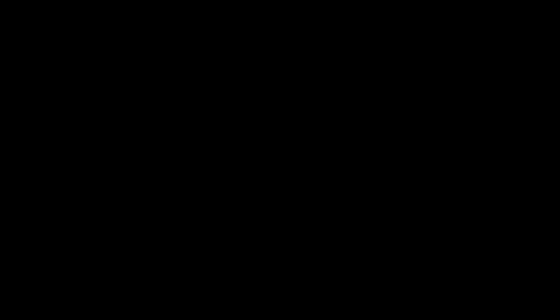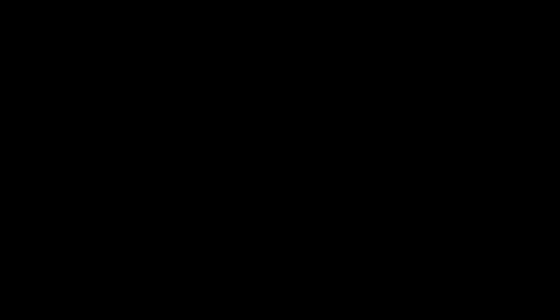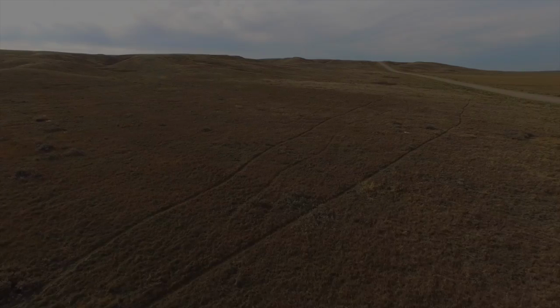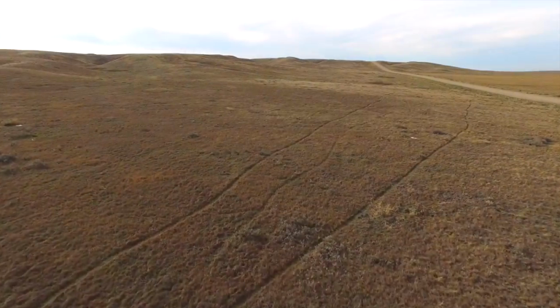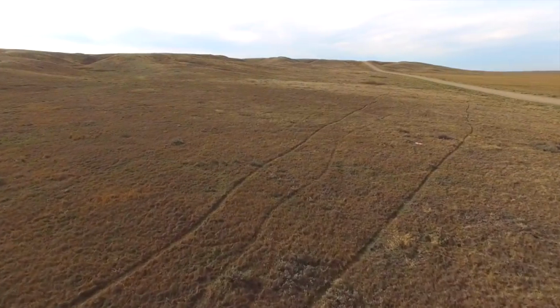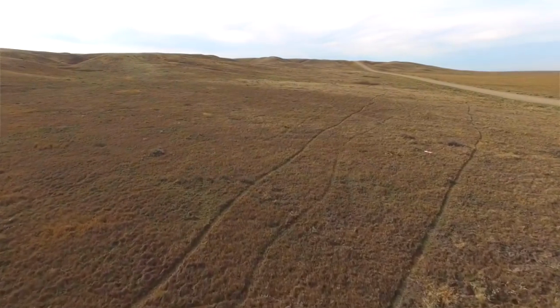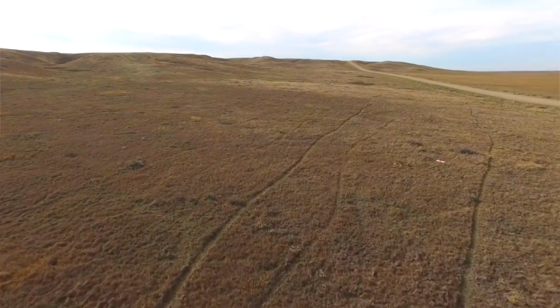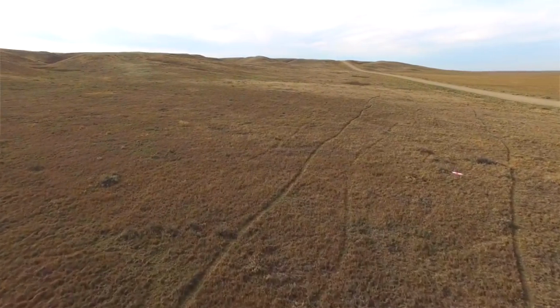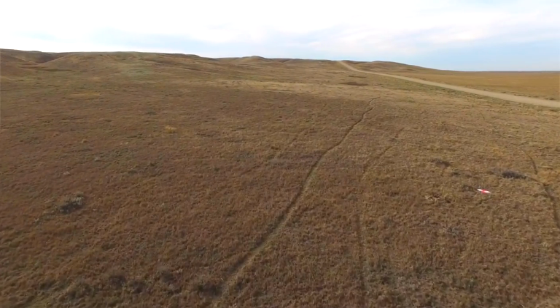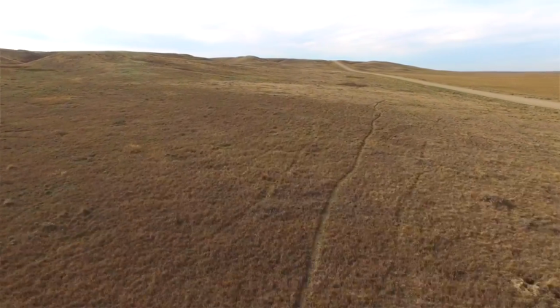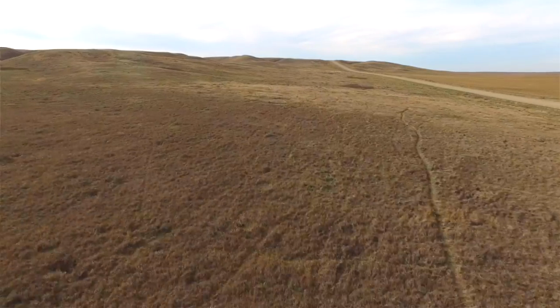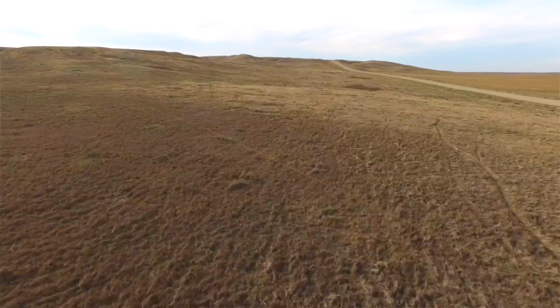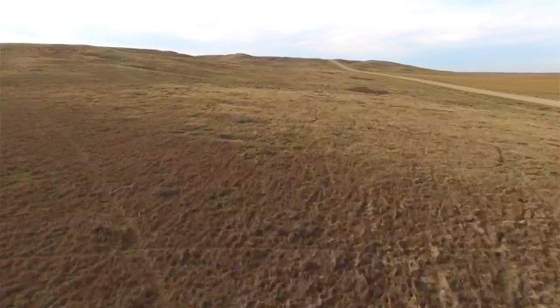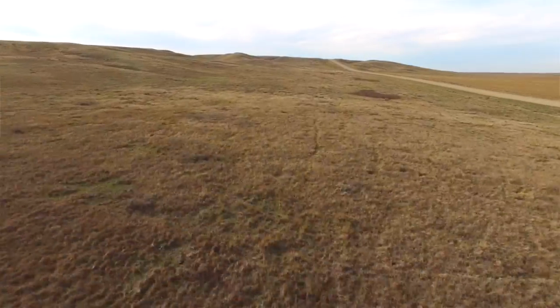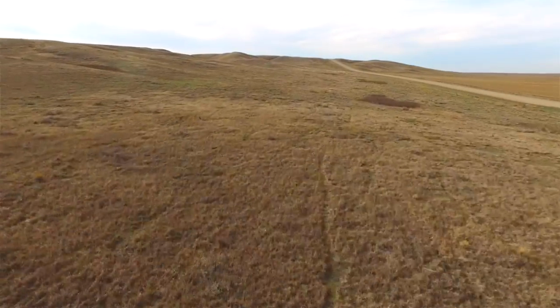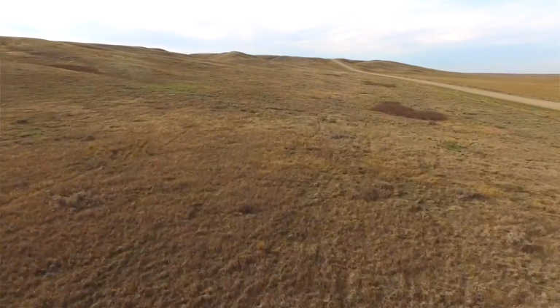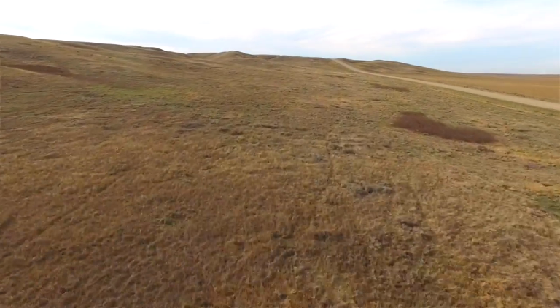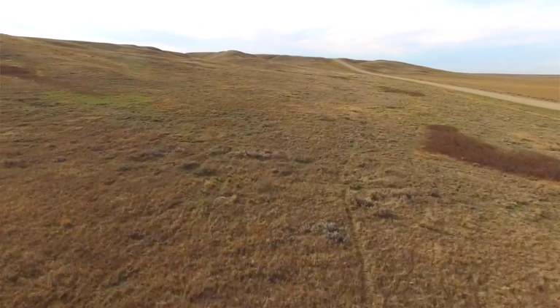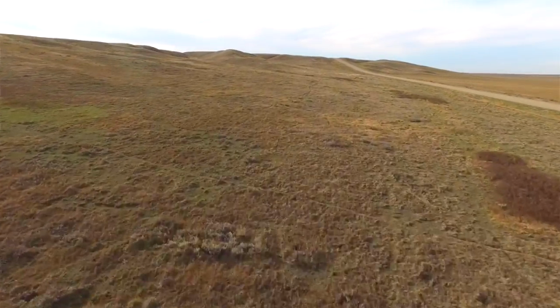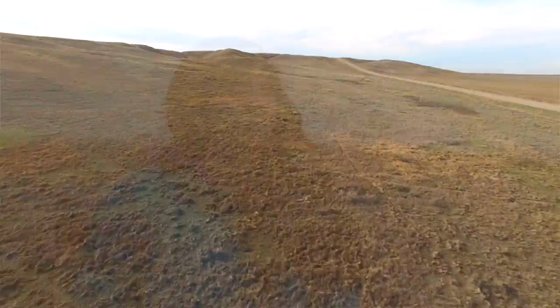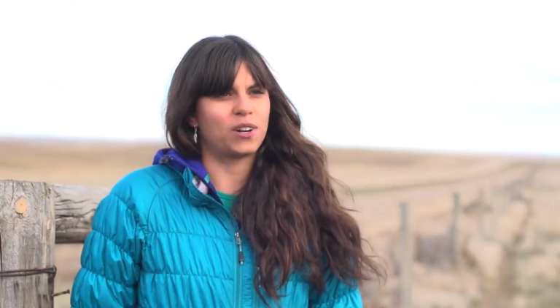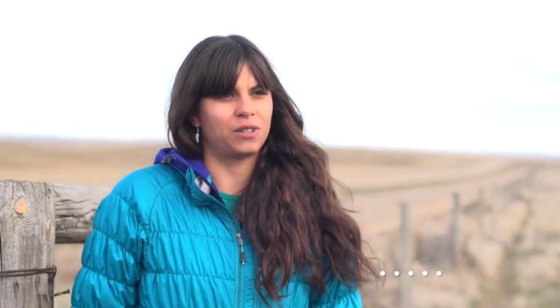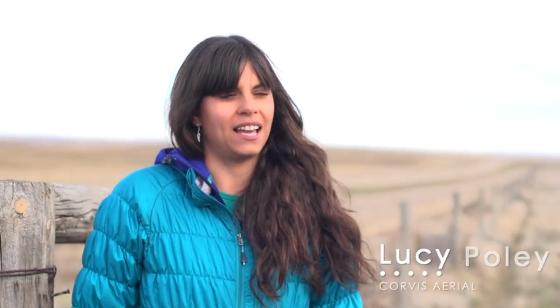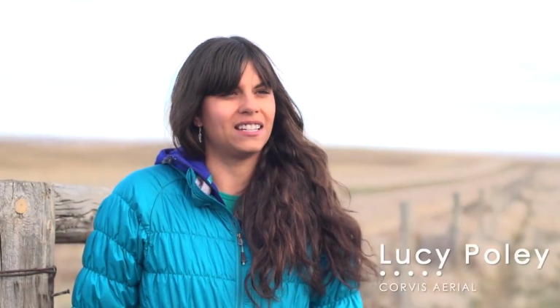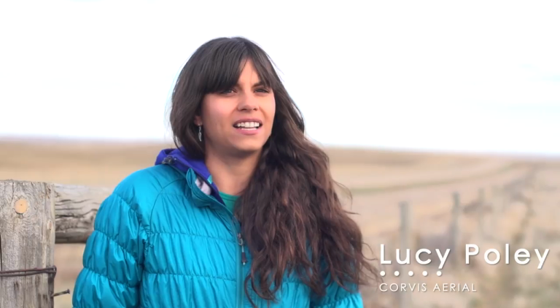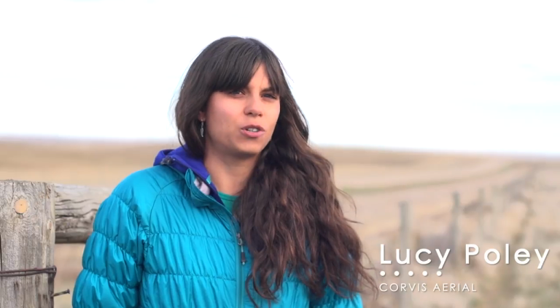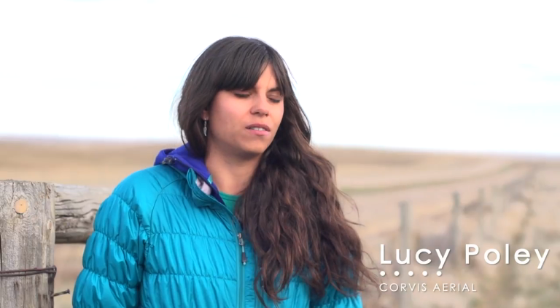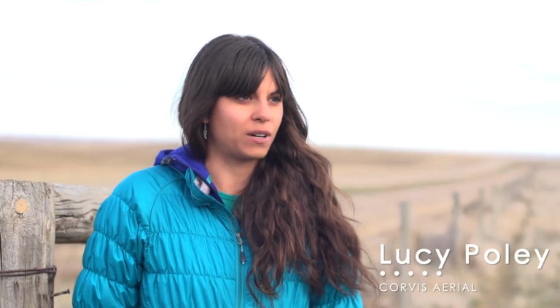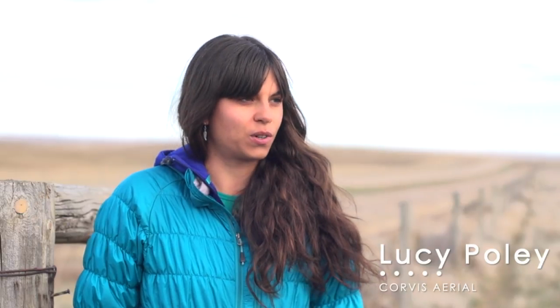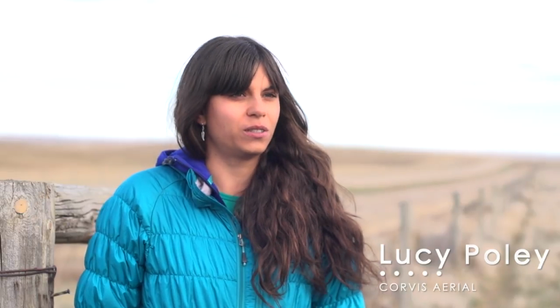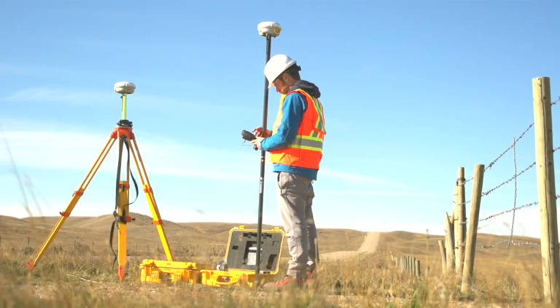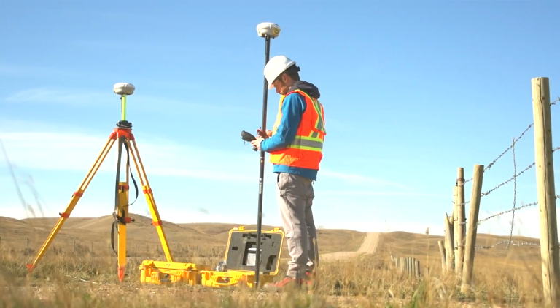One of the best things about drones for research purposes is that it allows you to see objects and patterns that you can't see at ground level. So what we're trying to do here today is collect imagery of all the ground squirrel burrows in a small area.